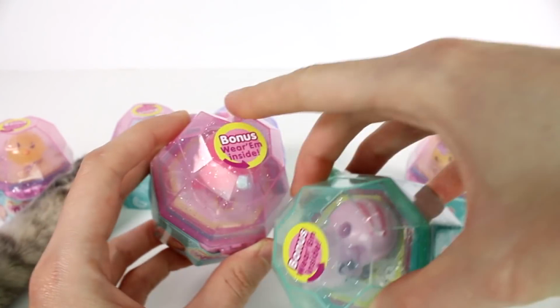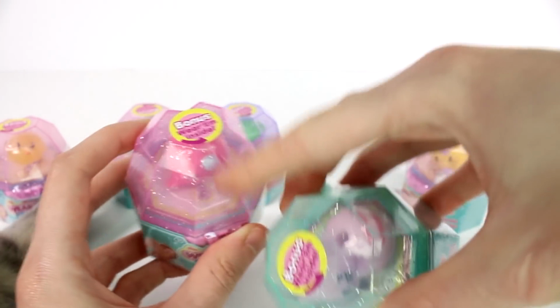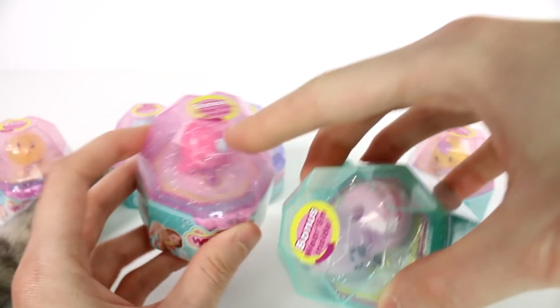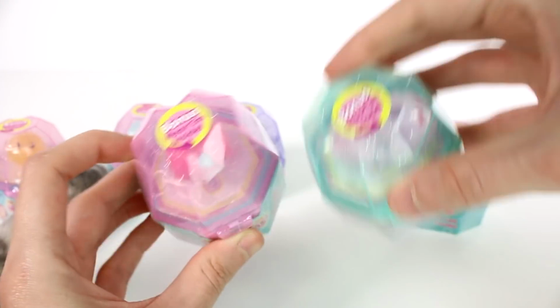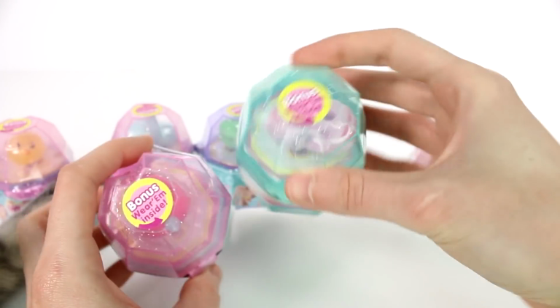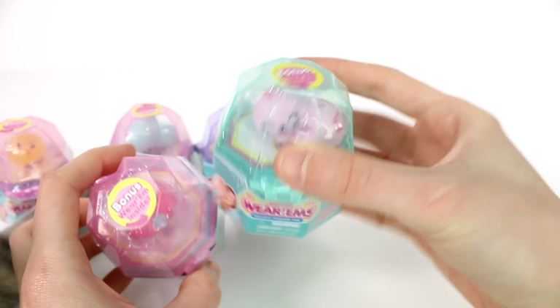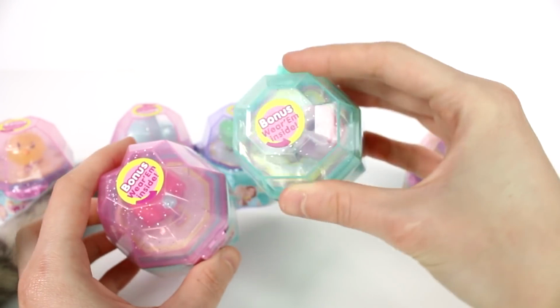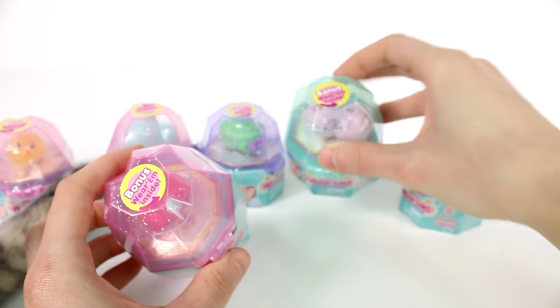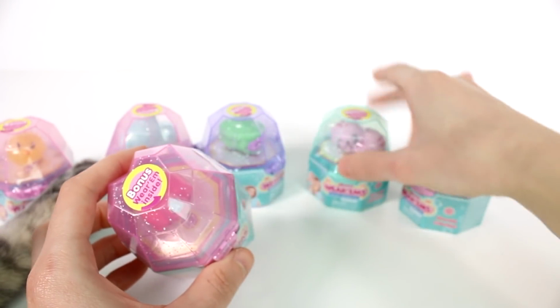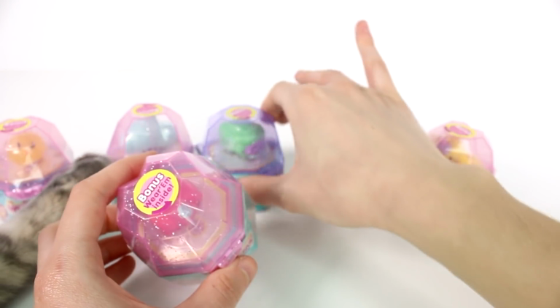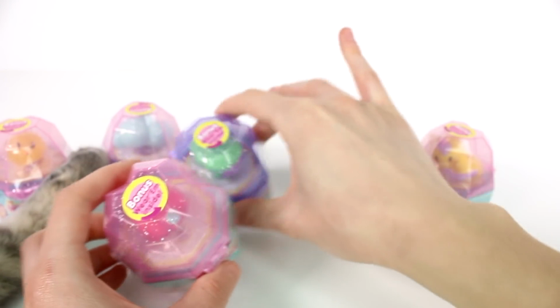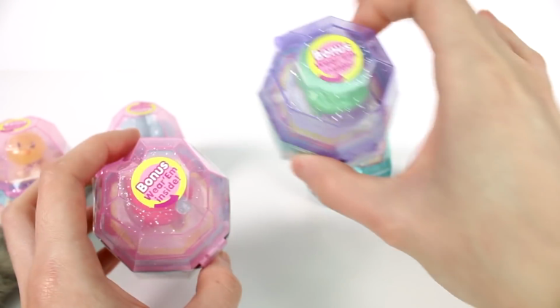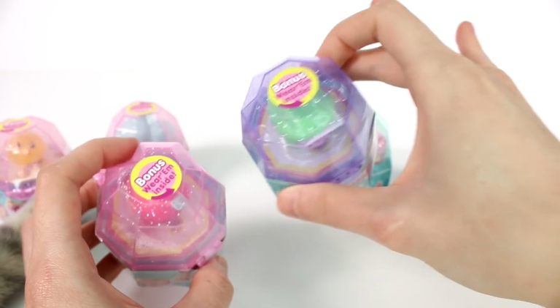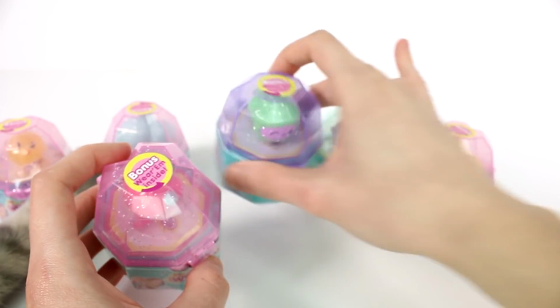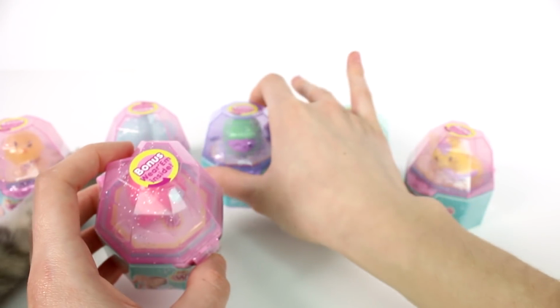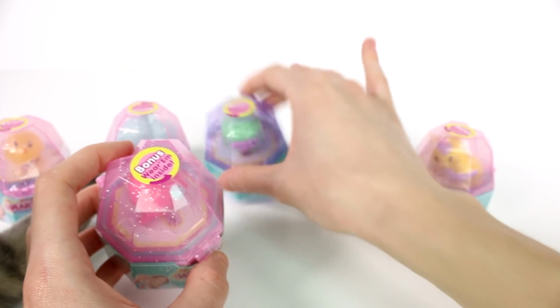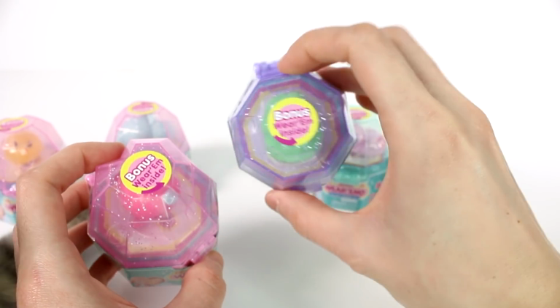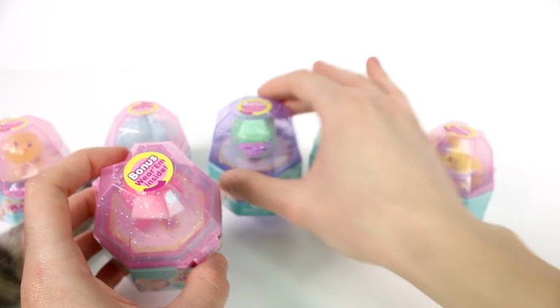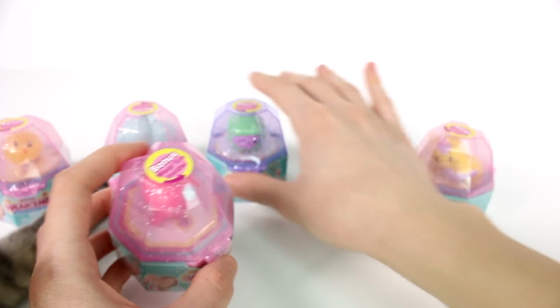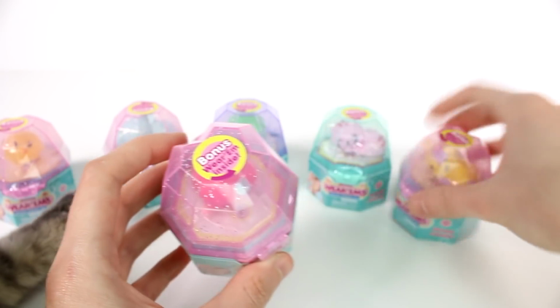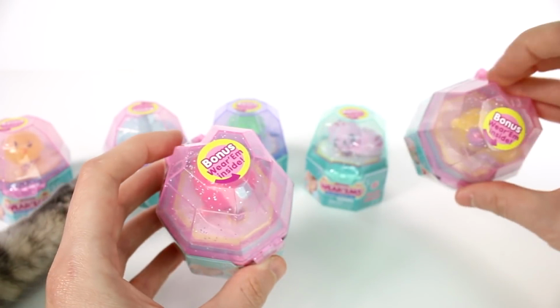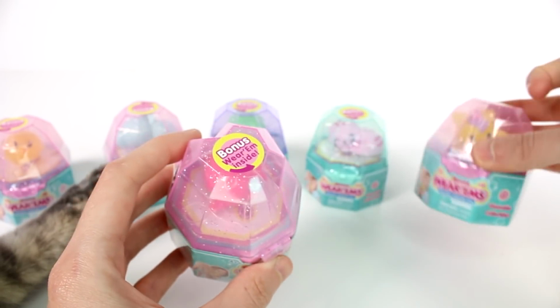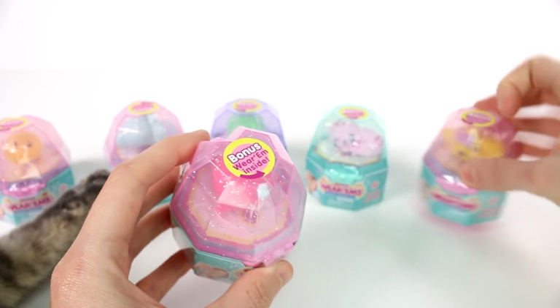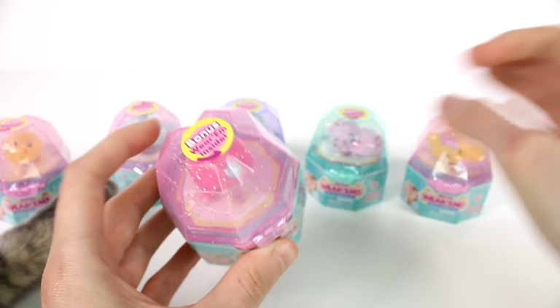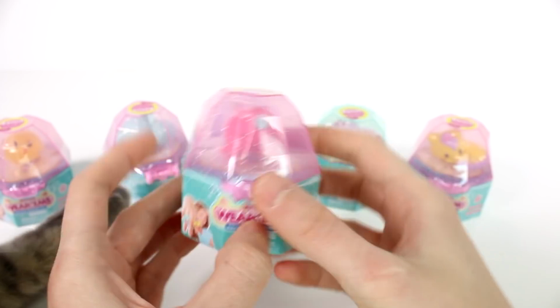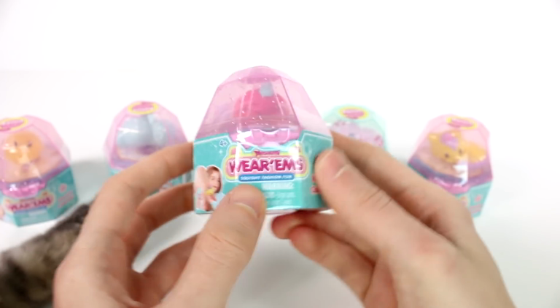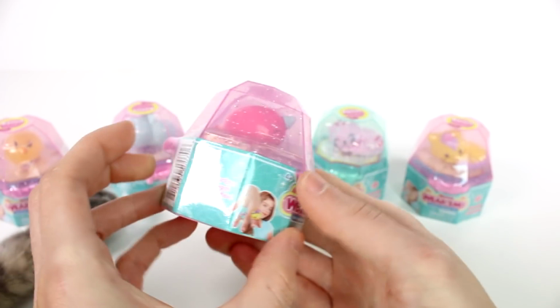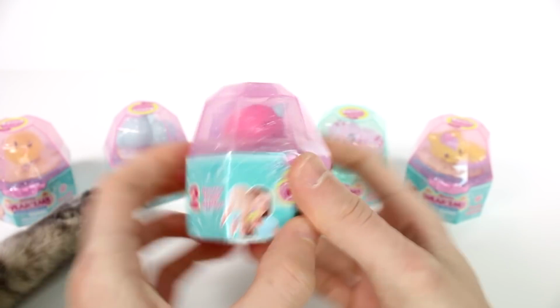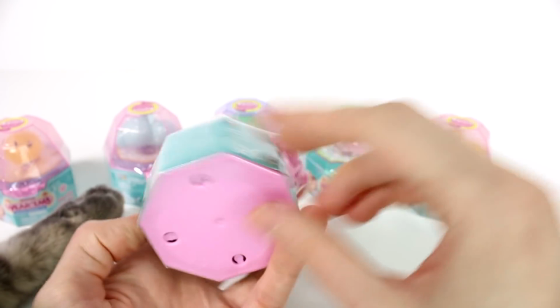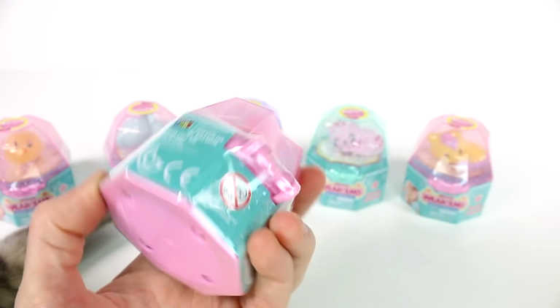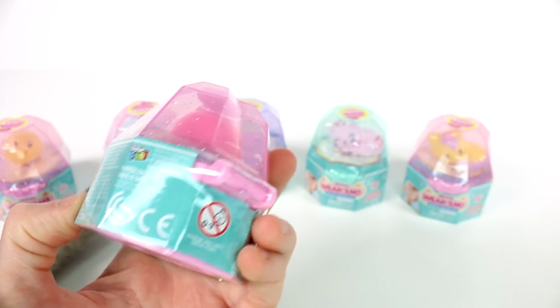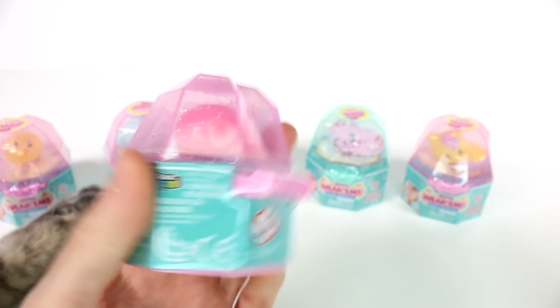We also have different types of containers. So this is like a heart shaped gem. We got like this regular circular one. Then this one's kind of regular and circular as well. I got a lot of the heart ones — just realized that. But let's start opening these up.